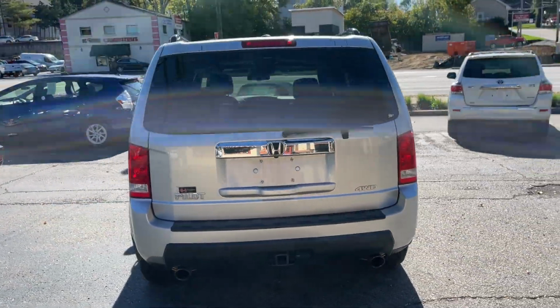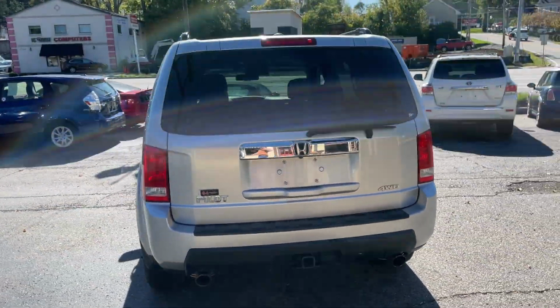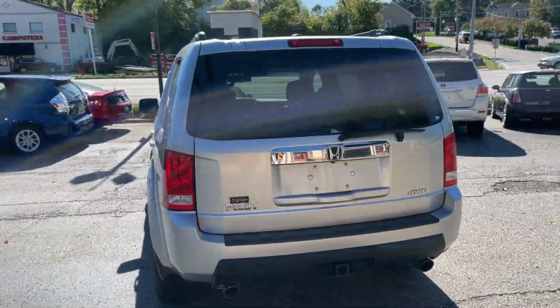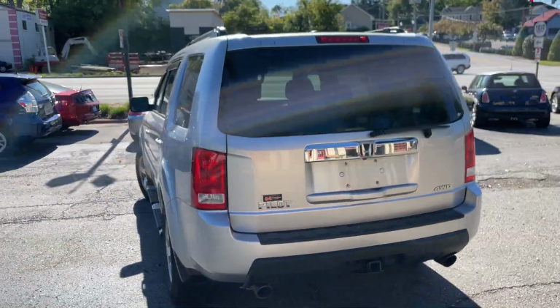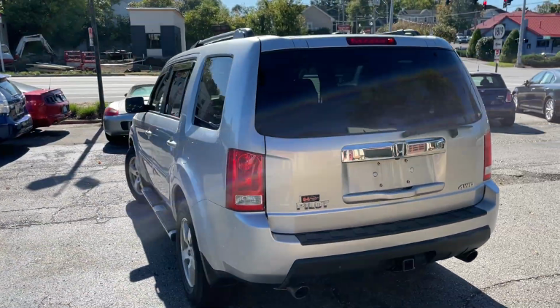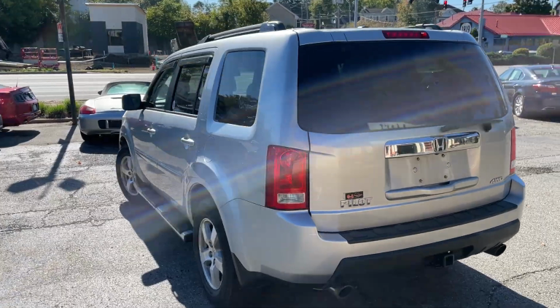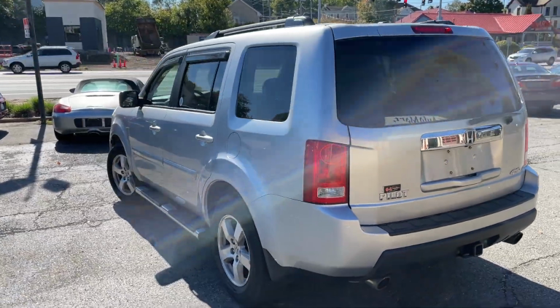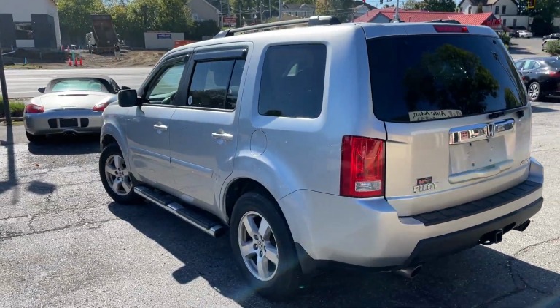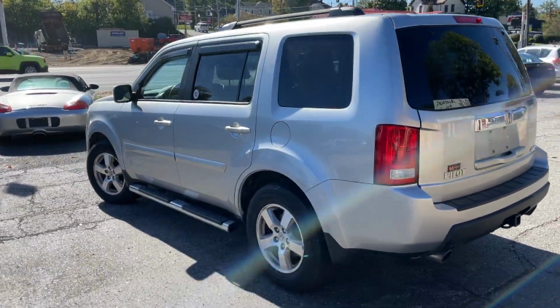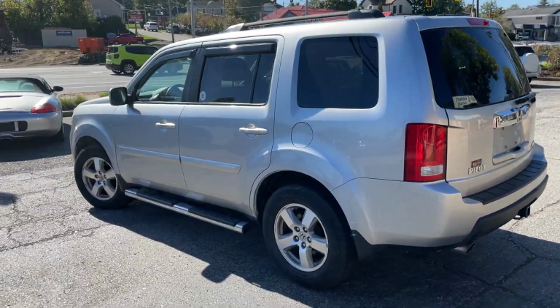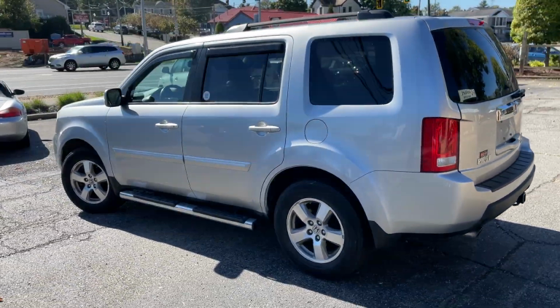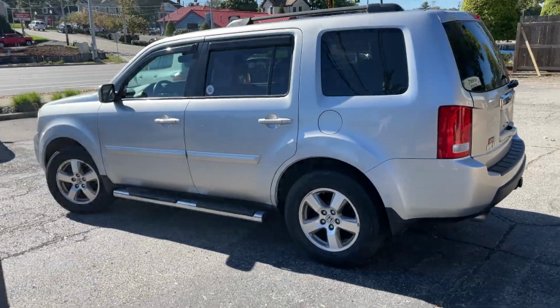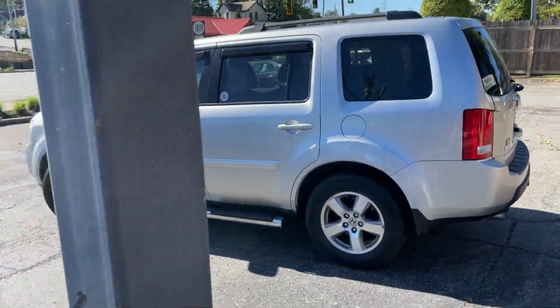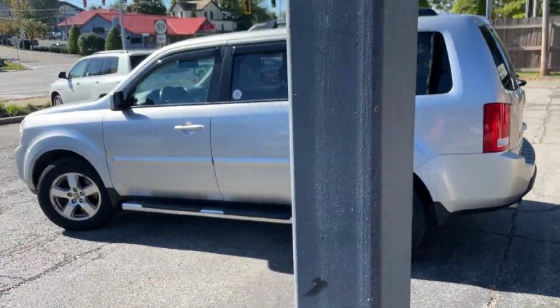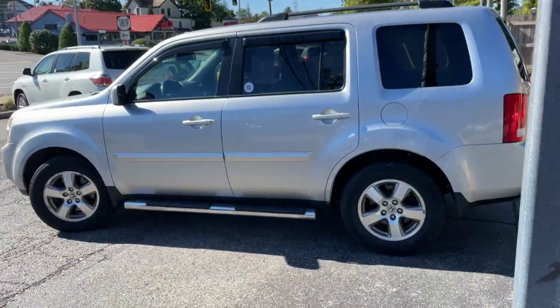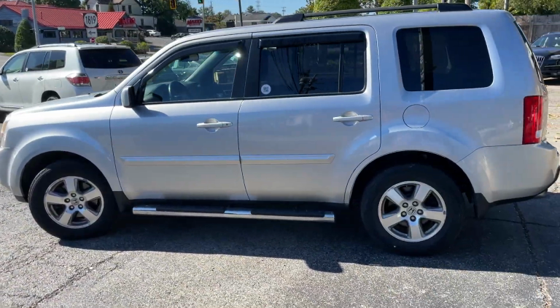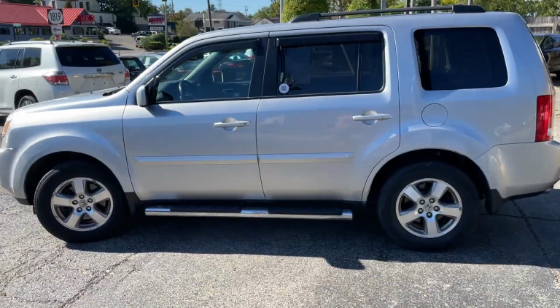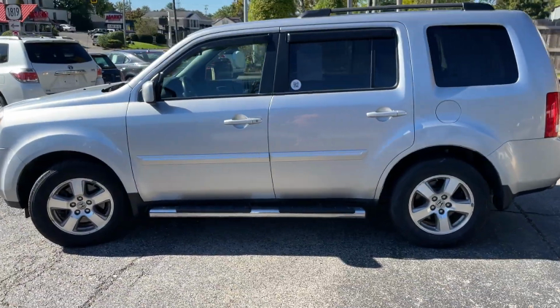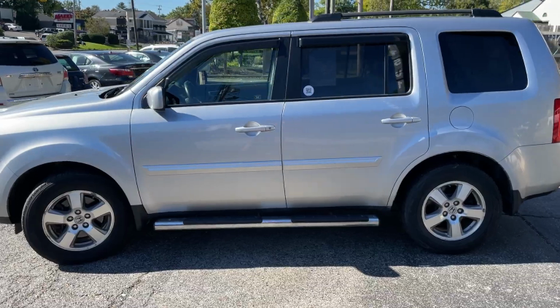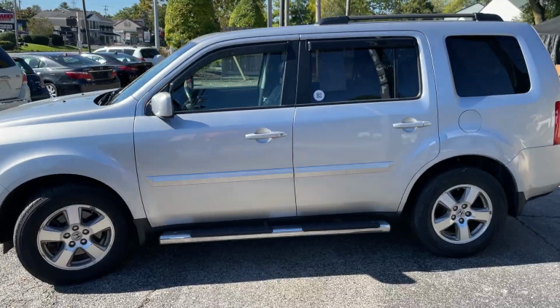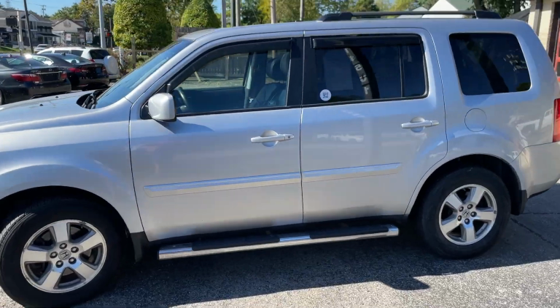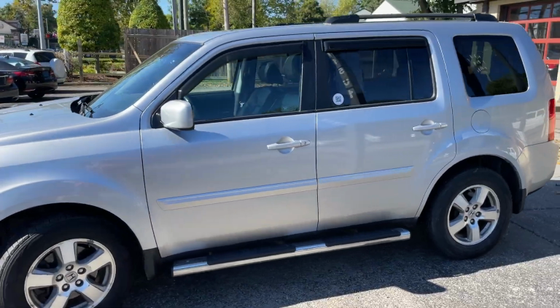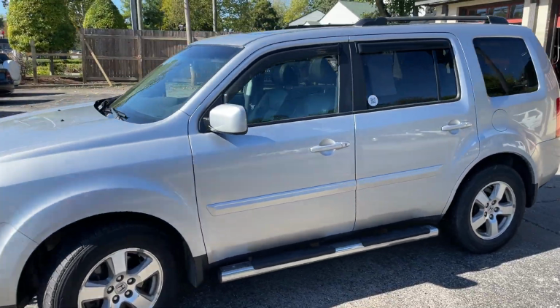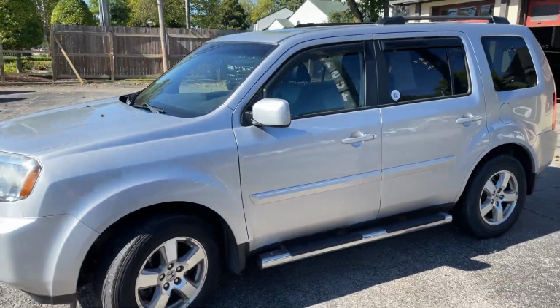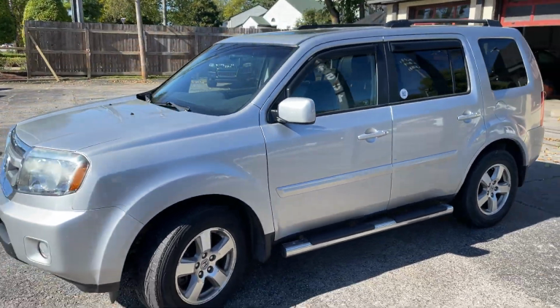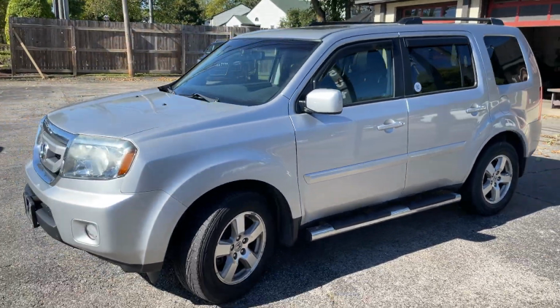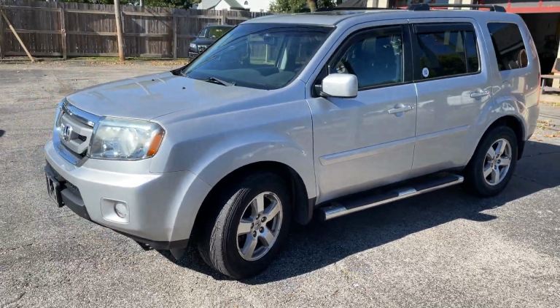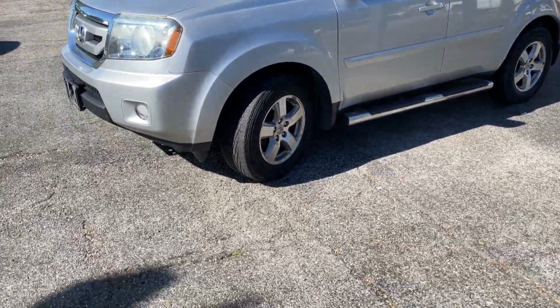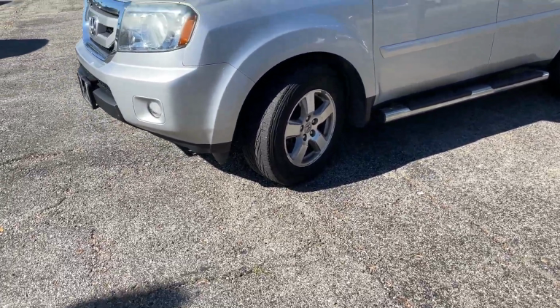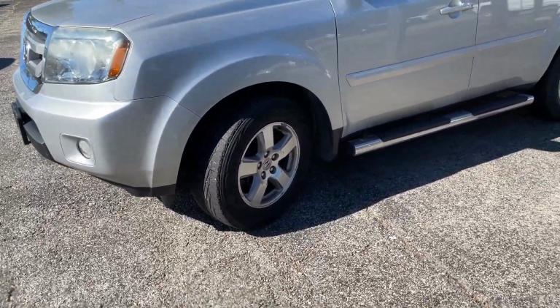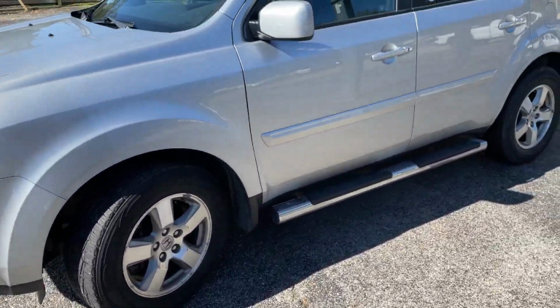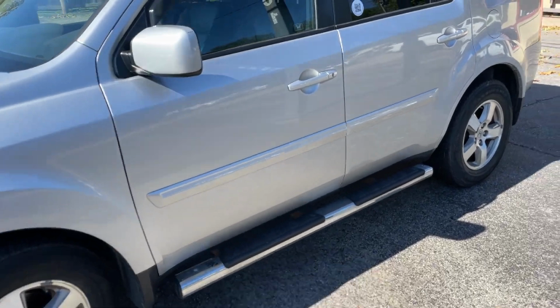Super nice 2011 Pilot. It's an EXL — it's got all the bells and whistles on it. As you can see, very clean on the outside. Tires look good.